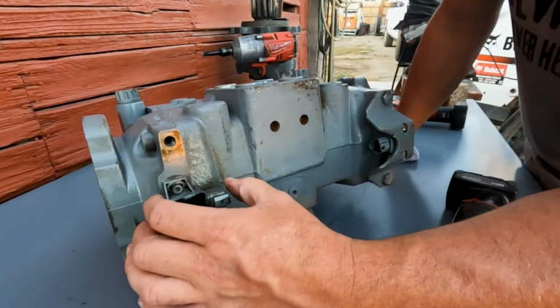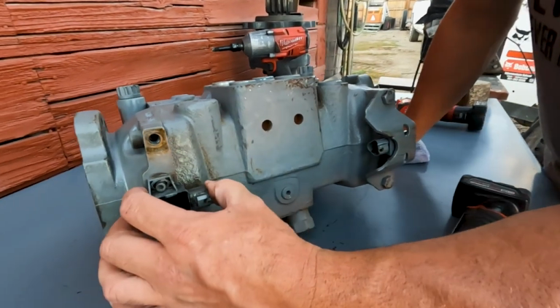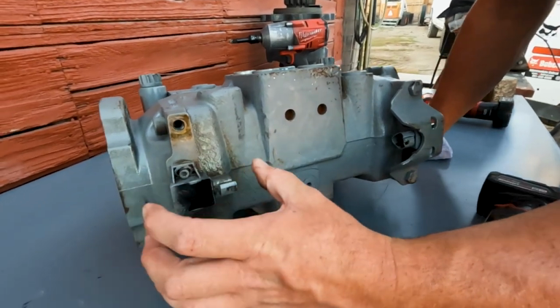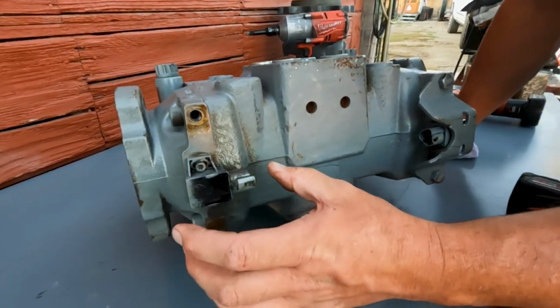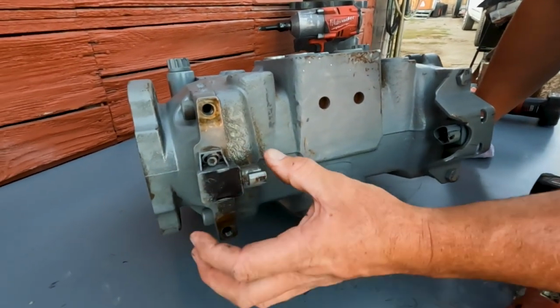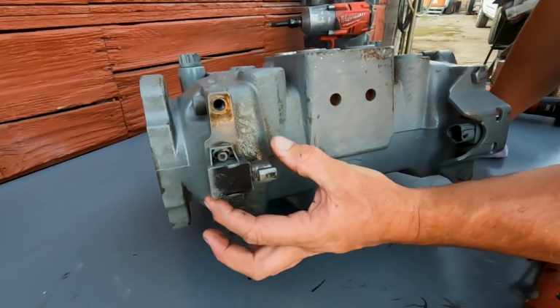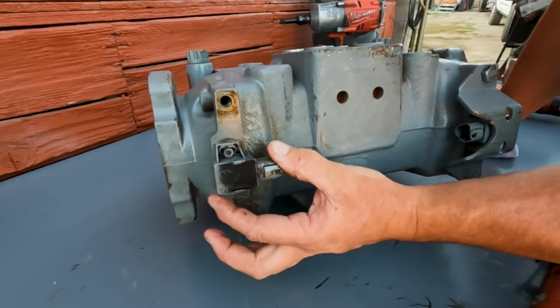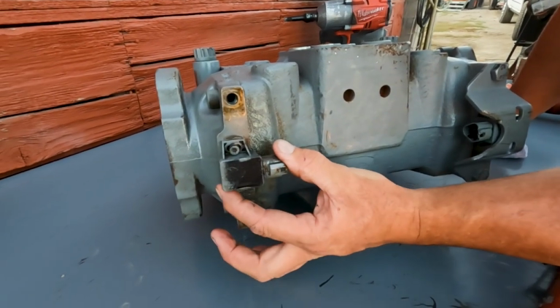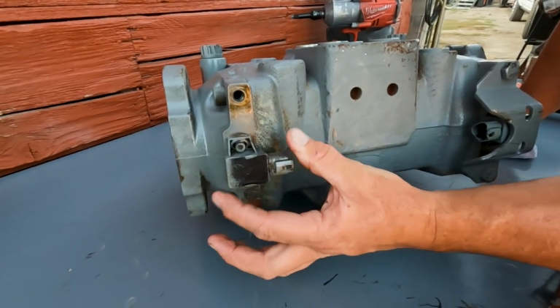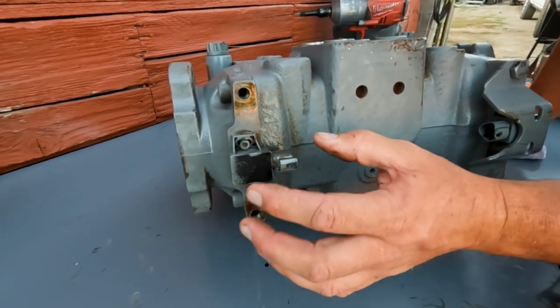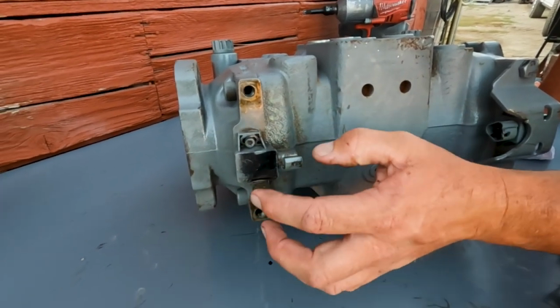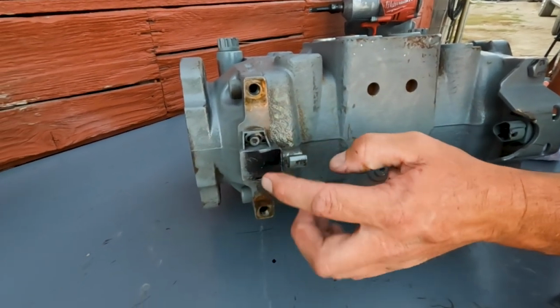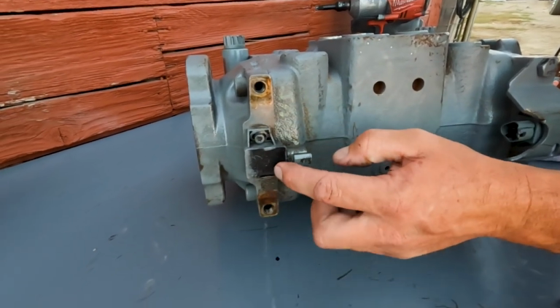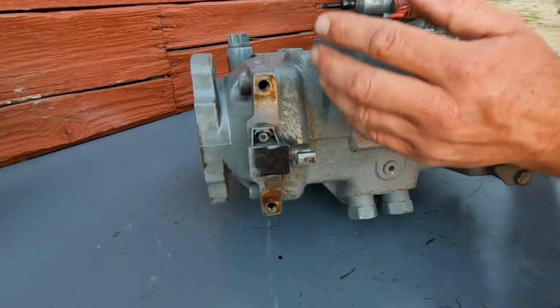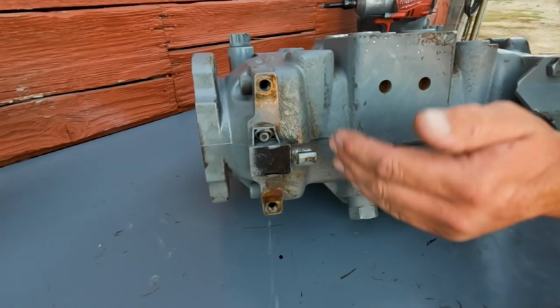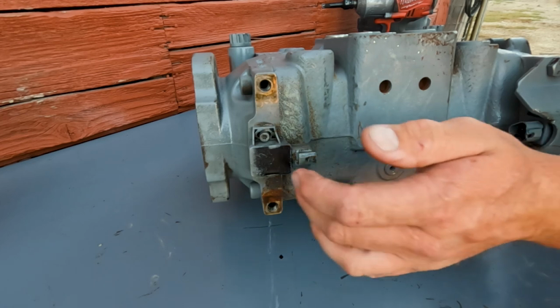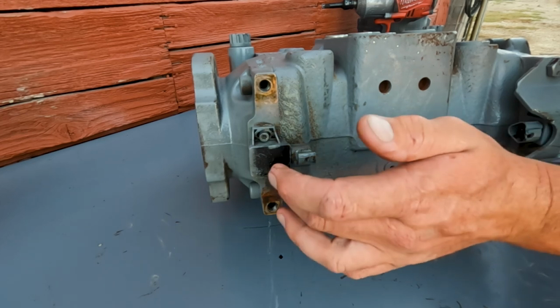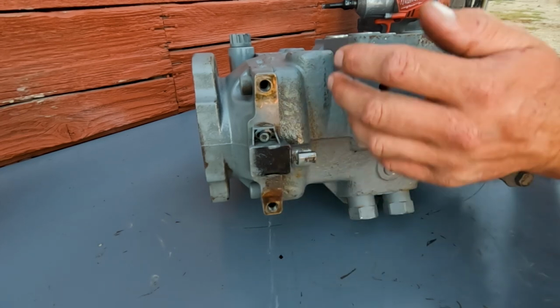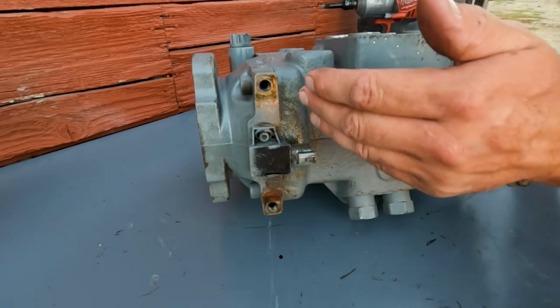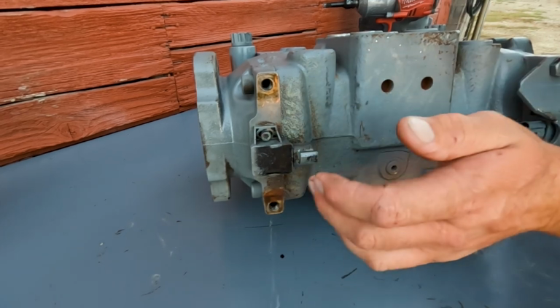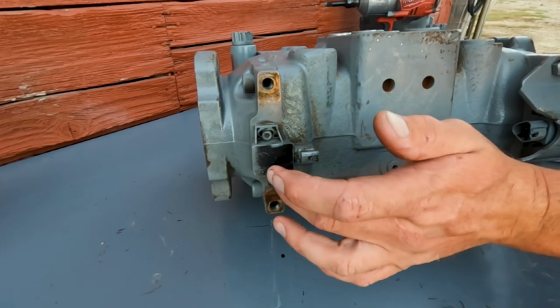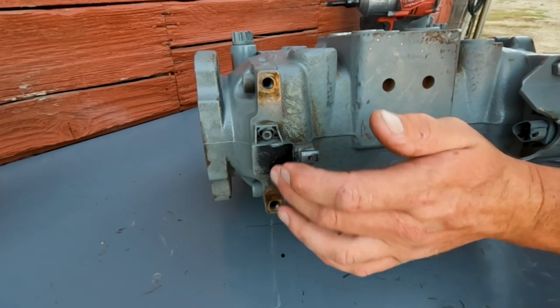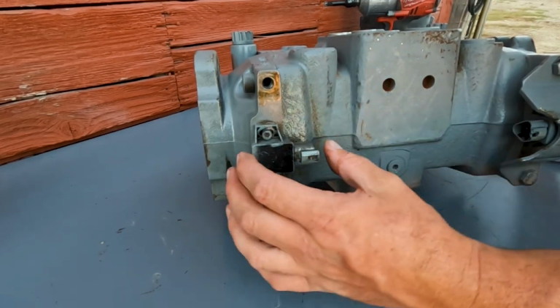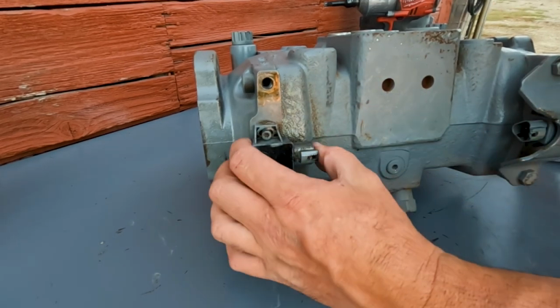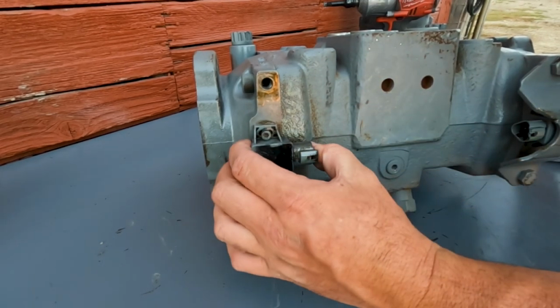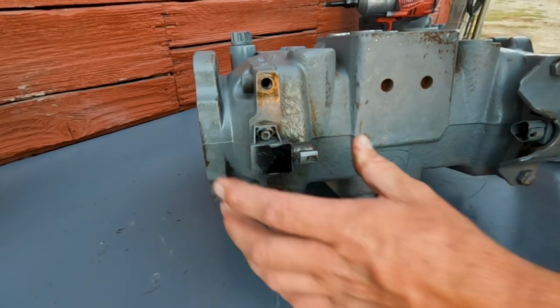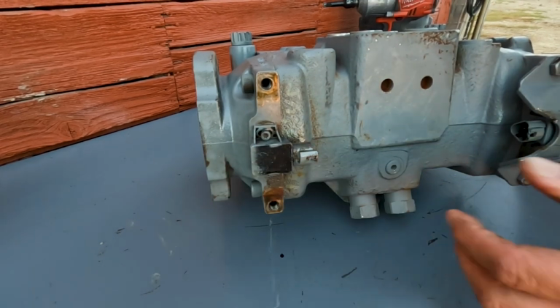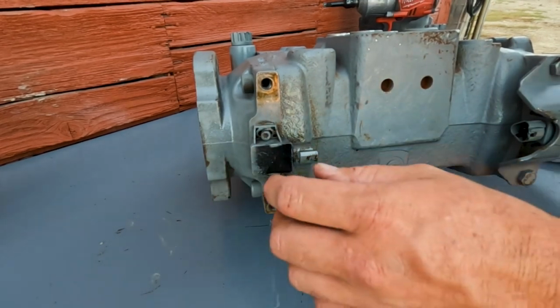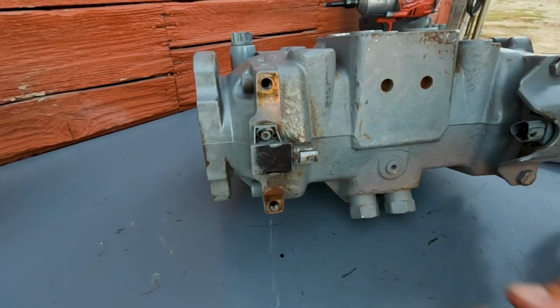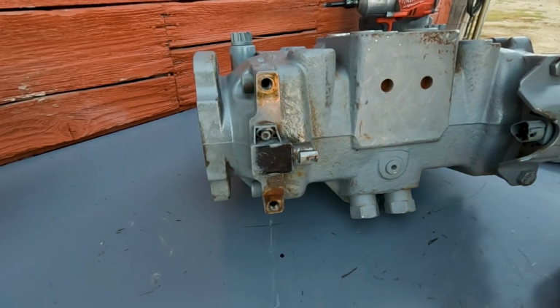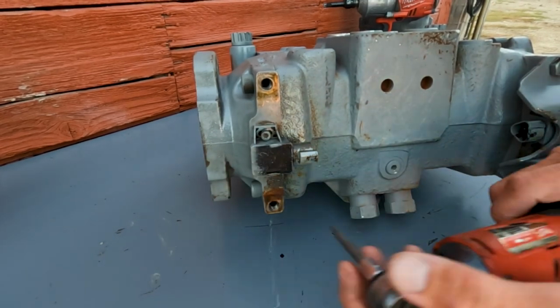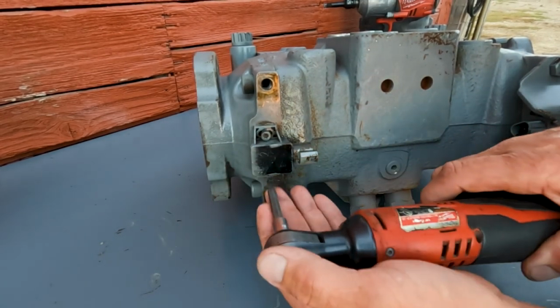Usually what I find is if we've got a good swashplate connection inside and we center the sensor, you're usually going to be right where you need to be.